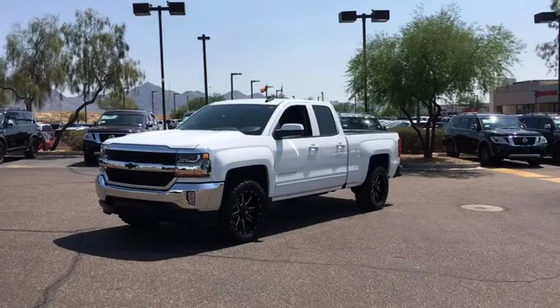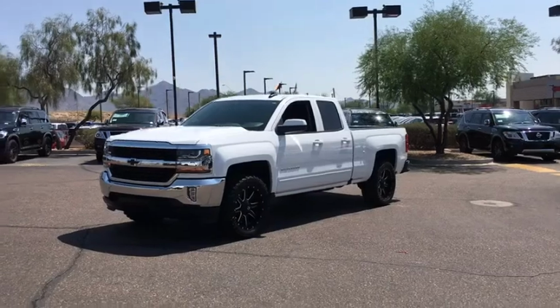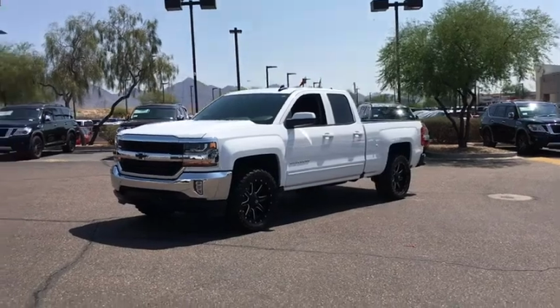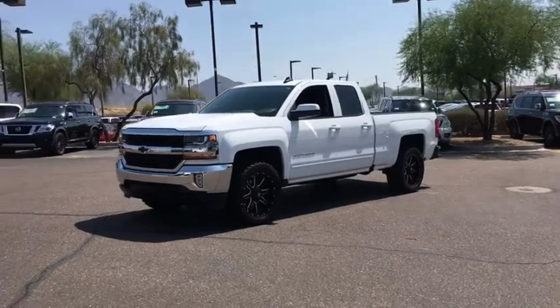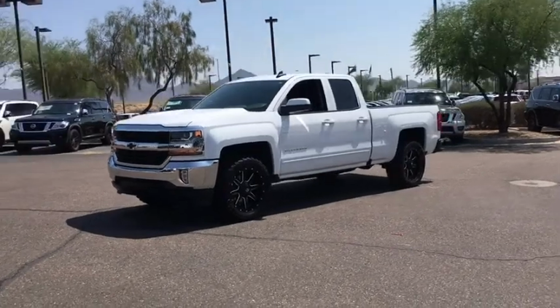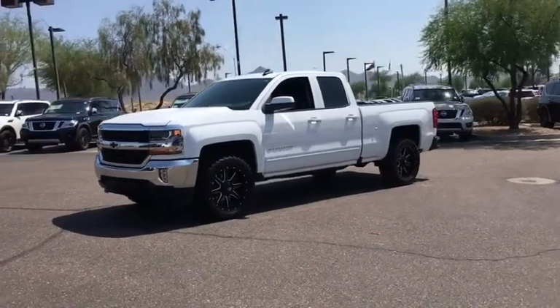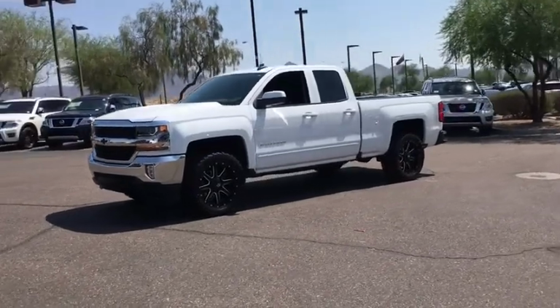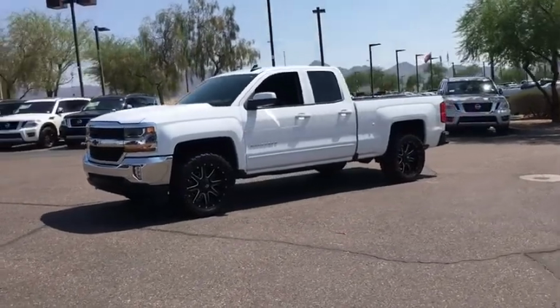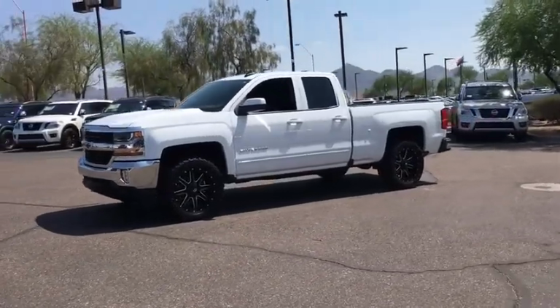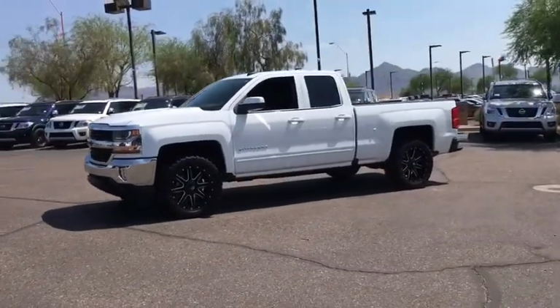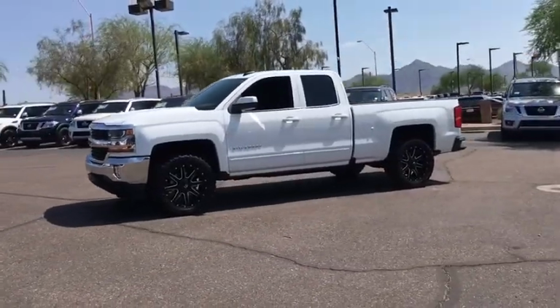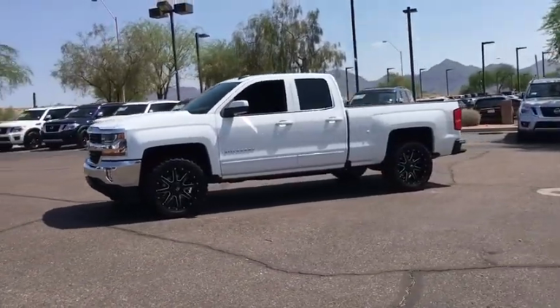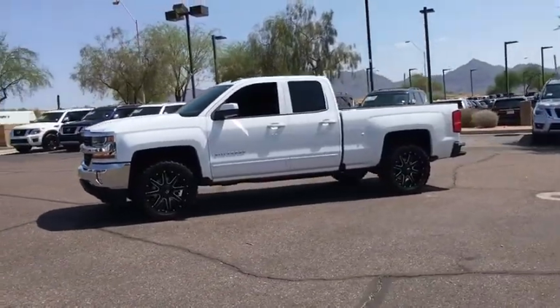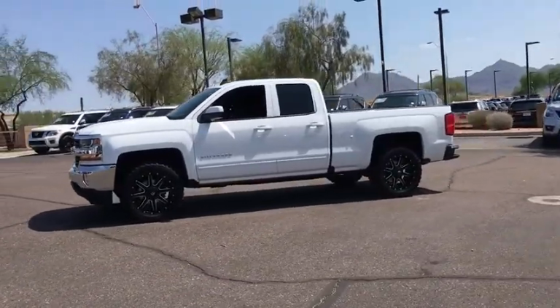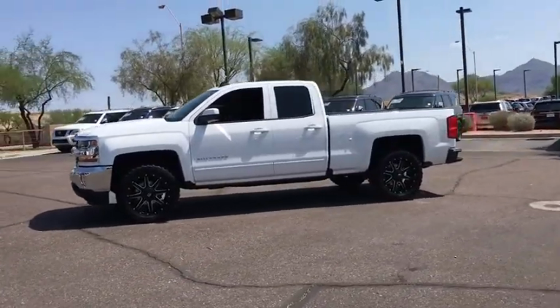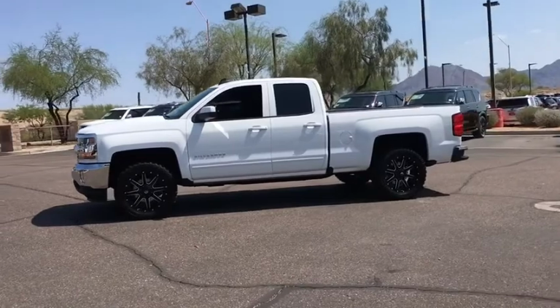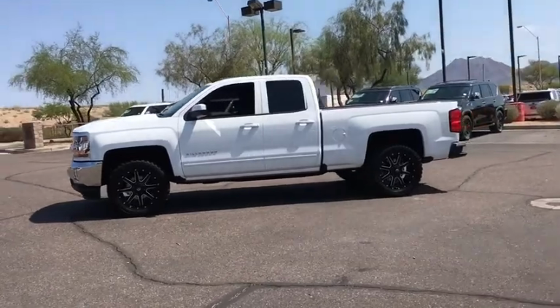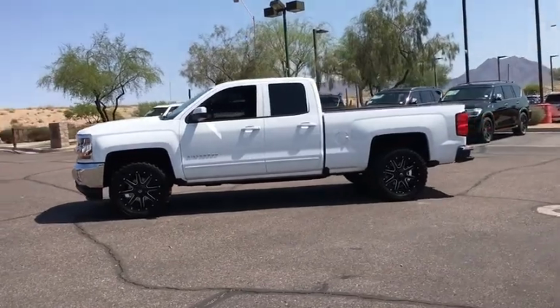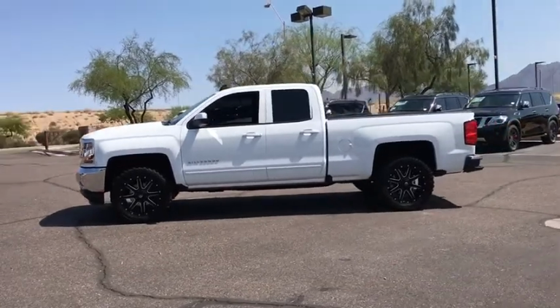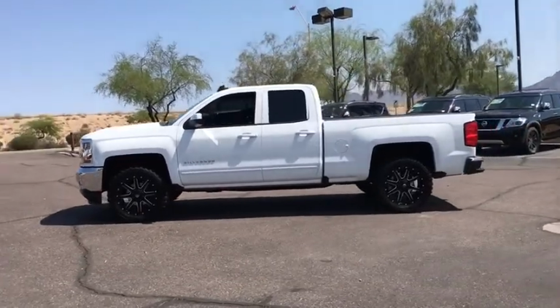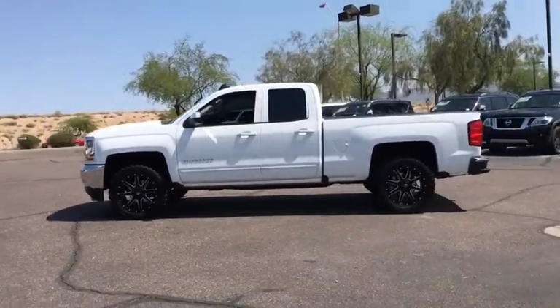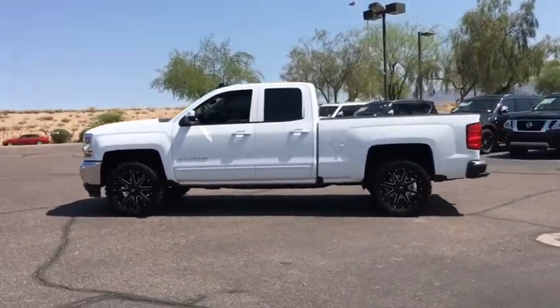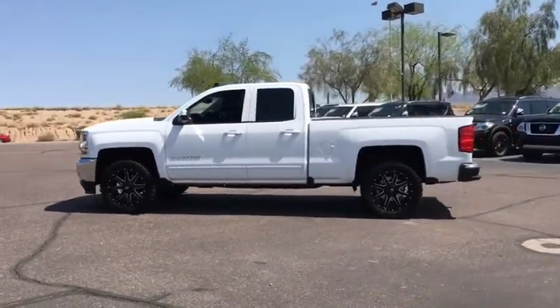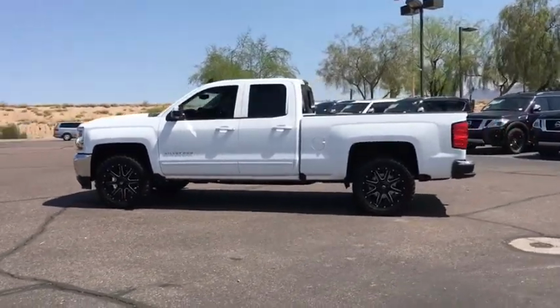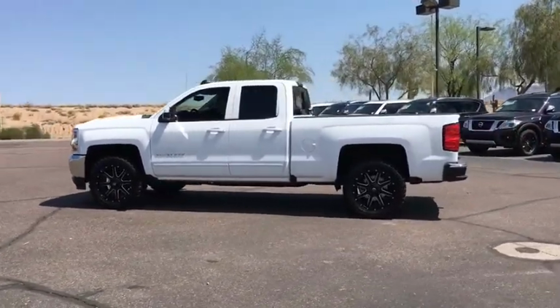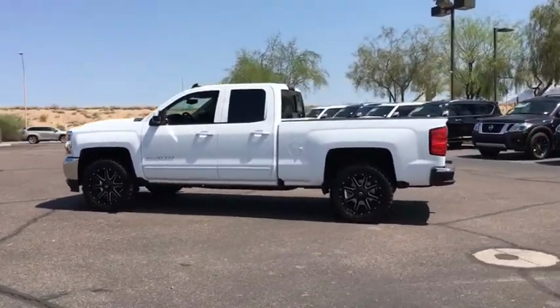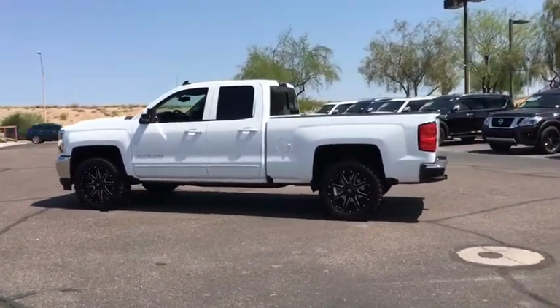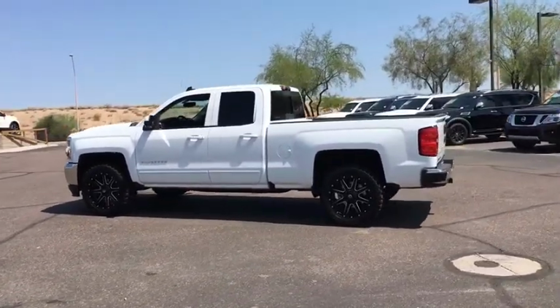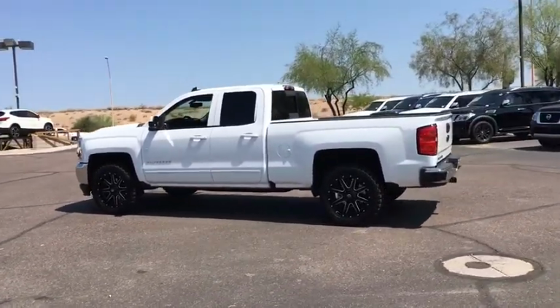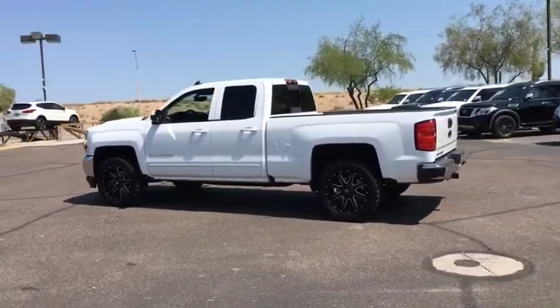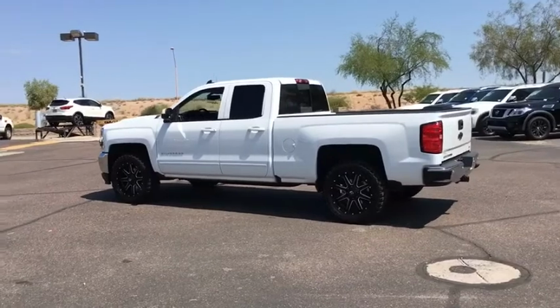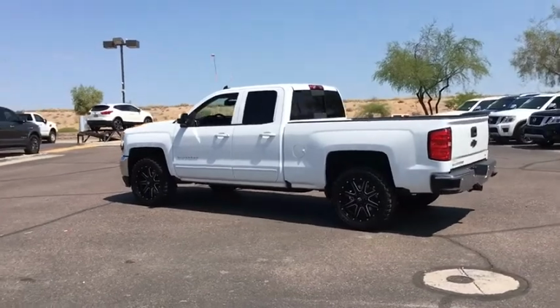The 2016 Chevrolet Silverado 1500. The Chevy Silverado 1500. This vehicle has less than 20,000 miles. Here are some of this vehicle's great options.